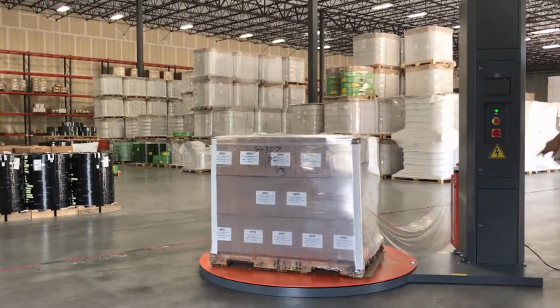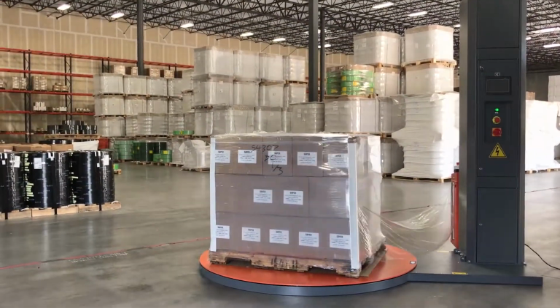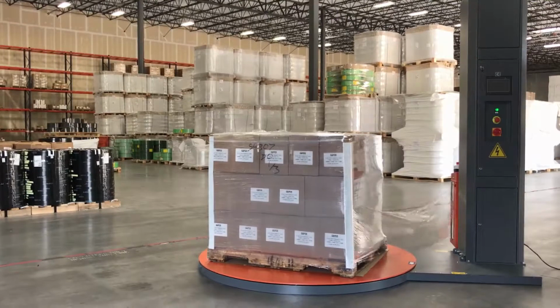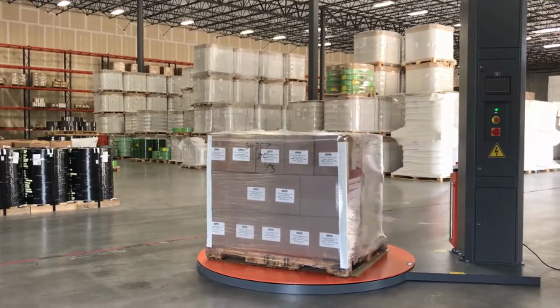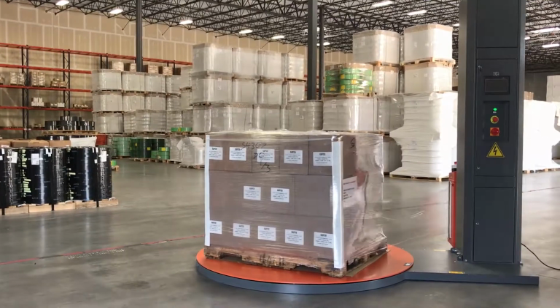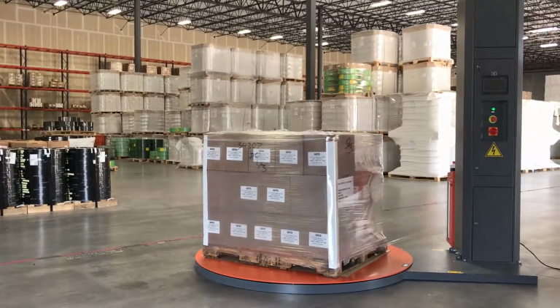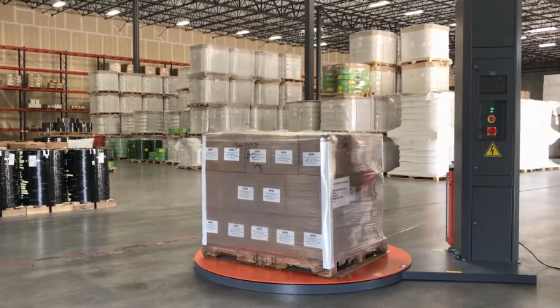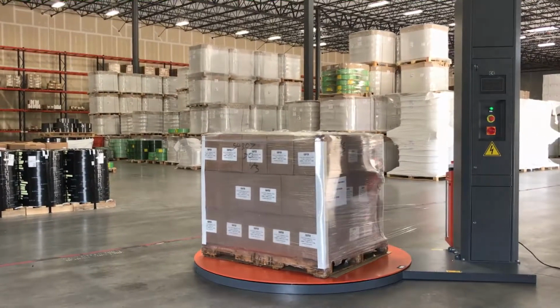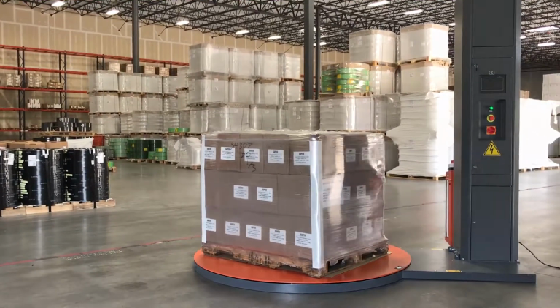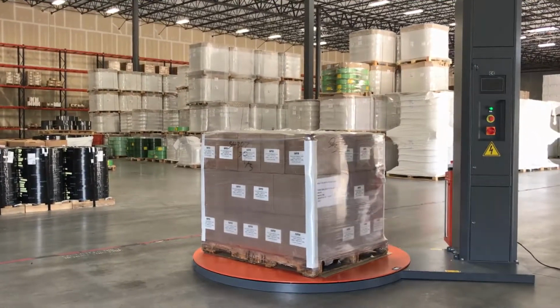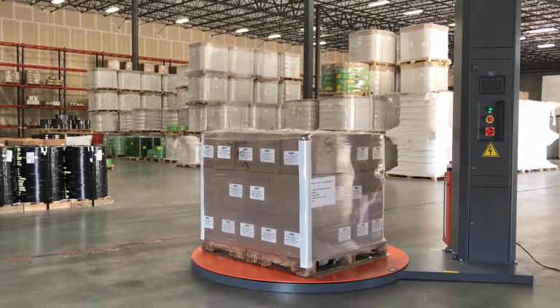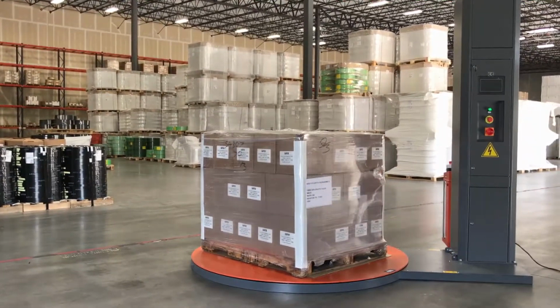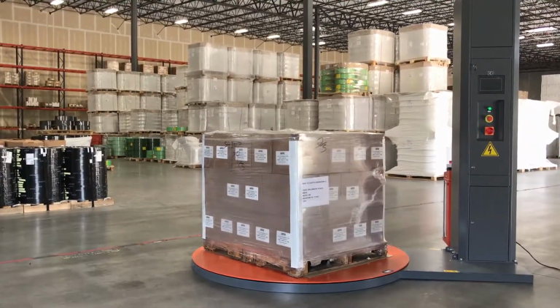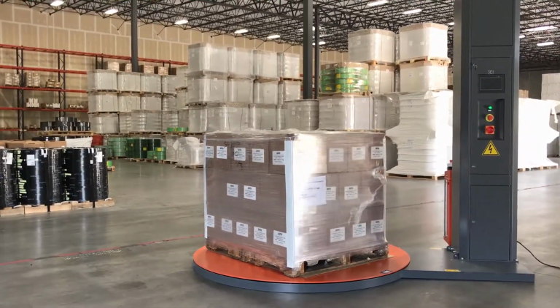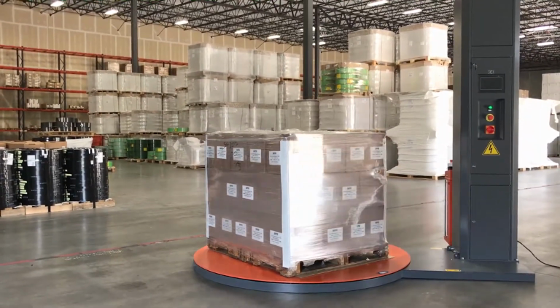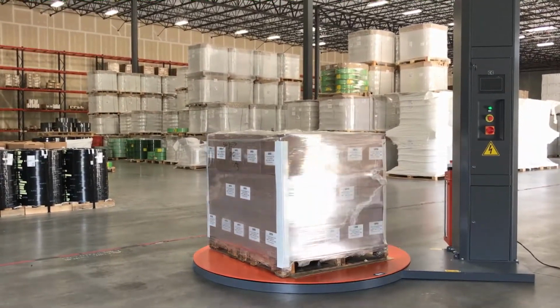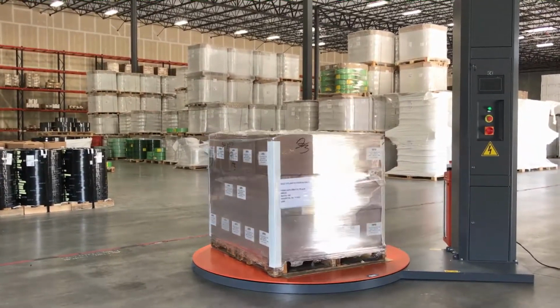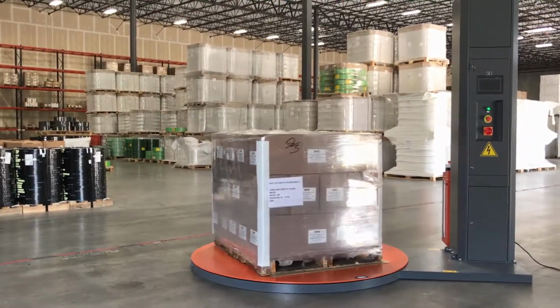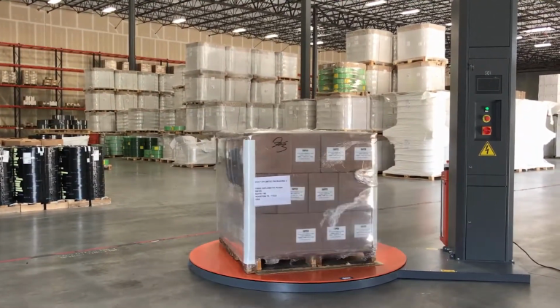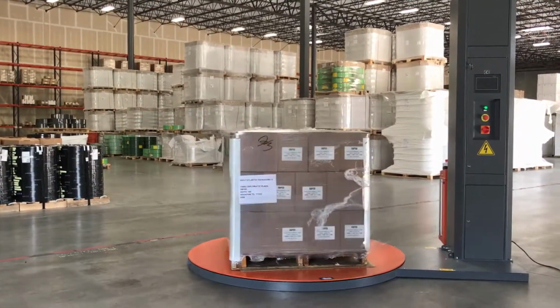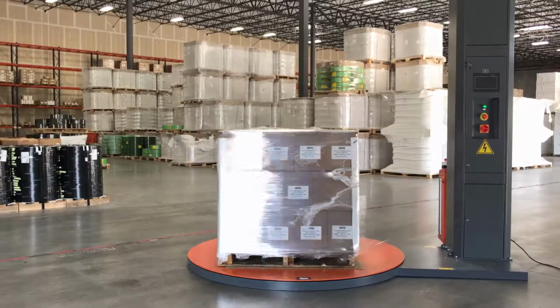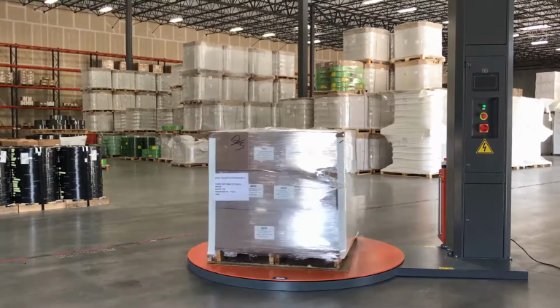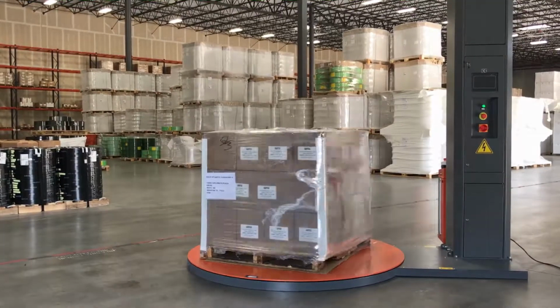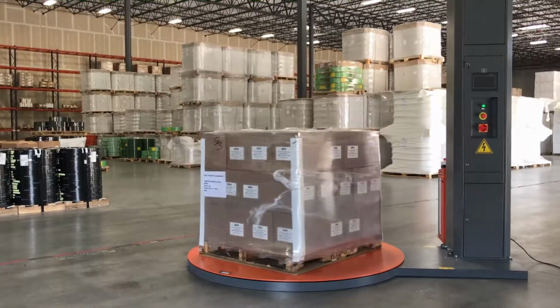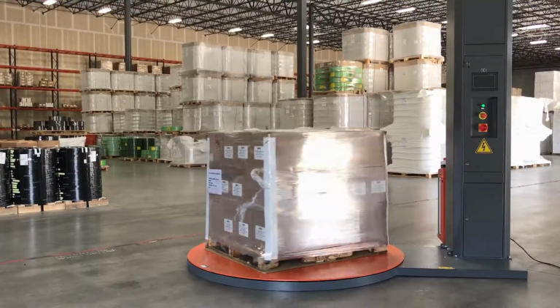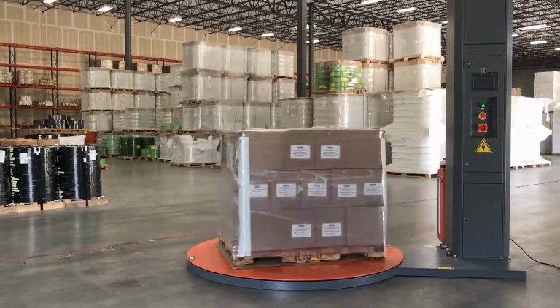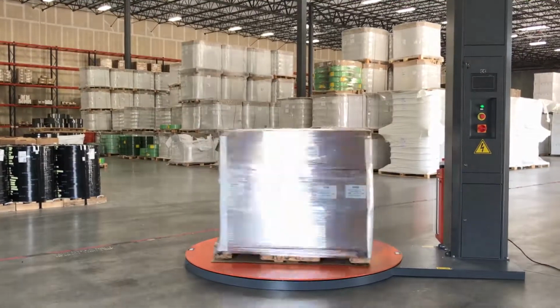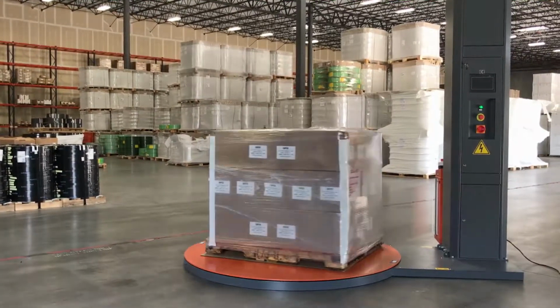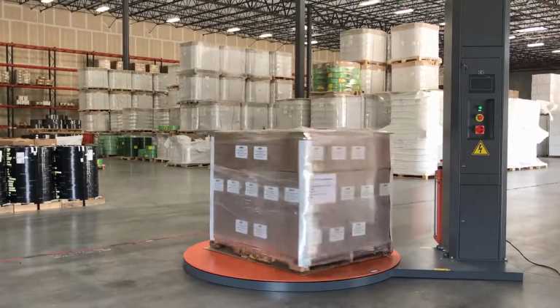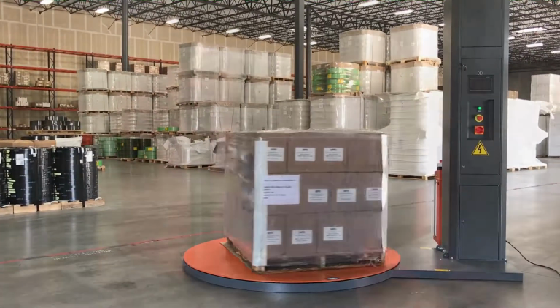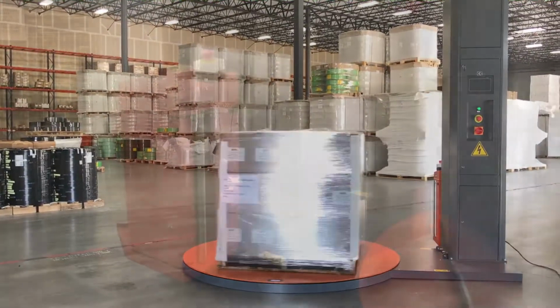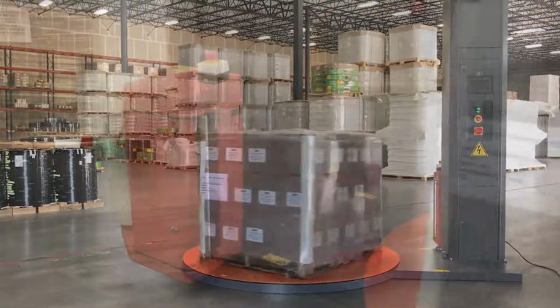Our machines are equipped with a soft start and stop system with variable turntable speeds up to 15 RPMs to help protect those unstable loads.